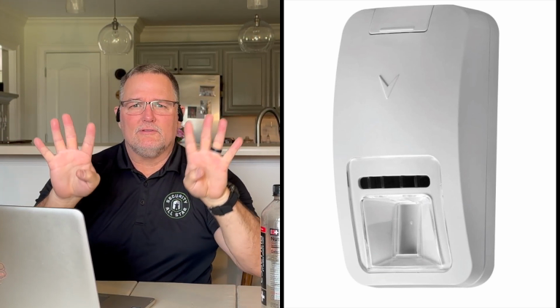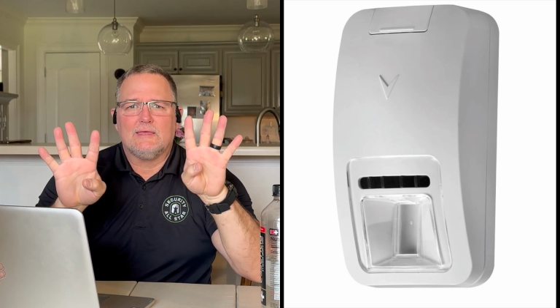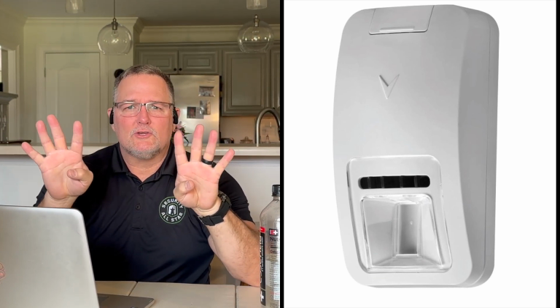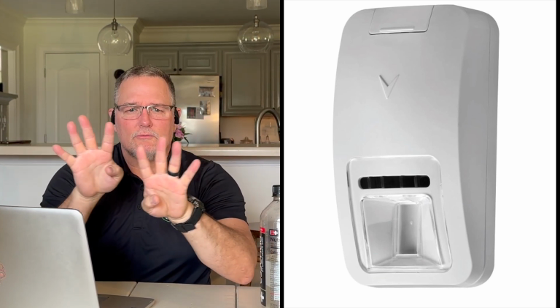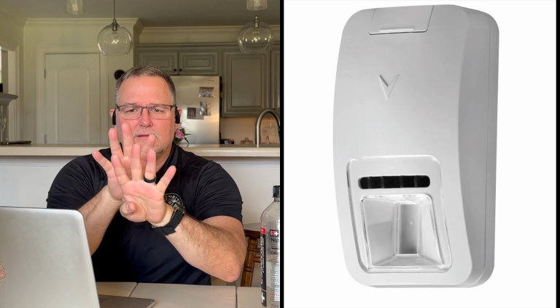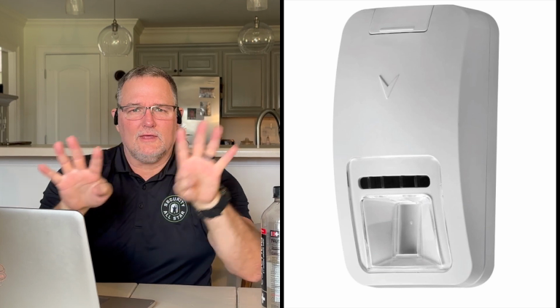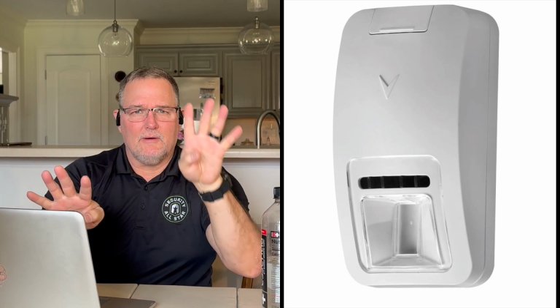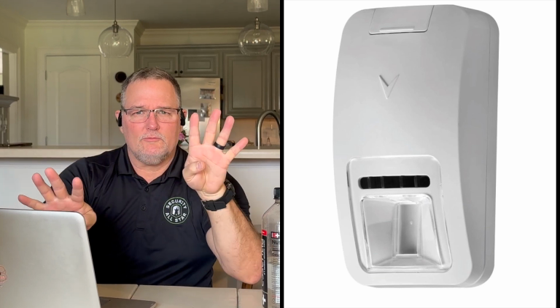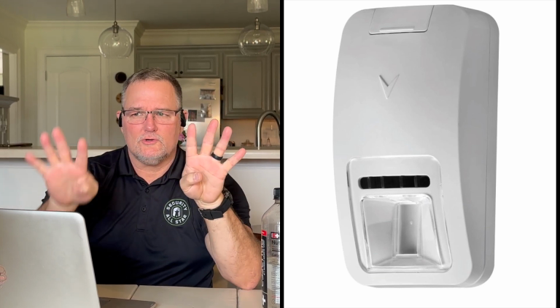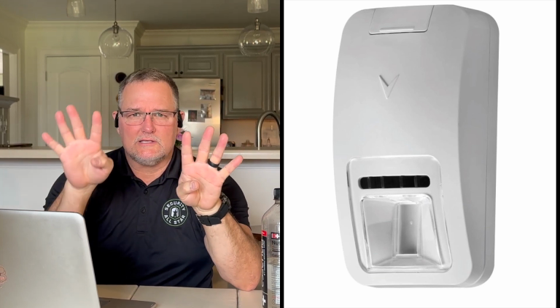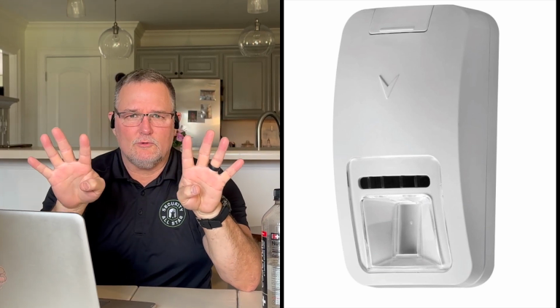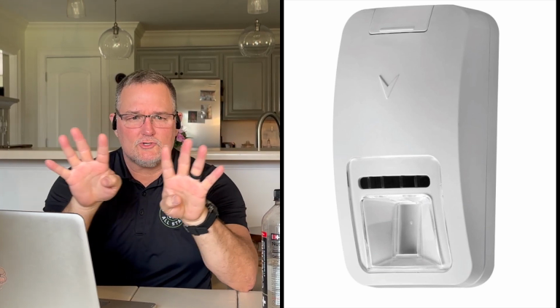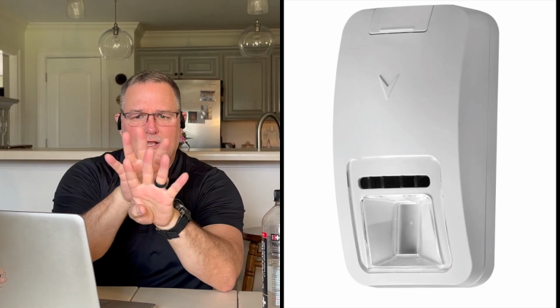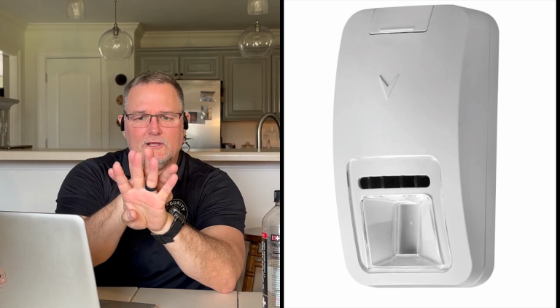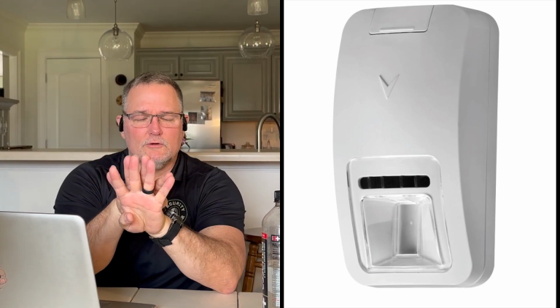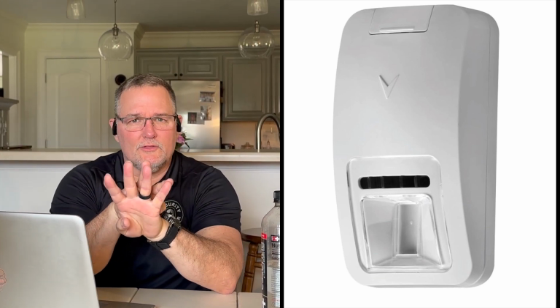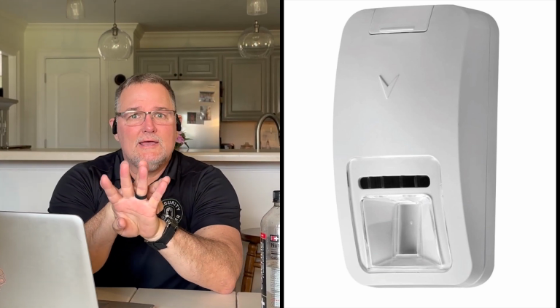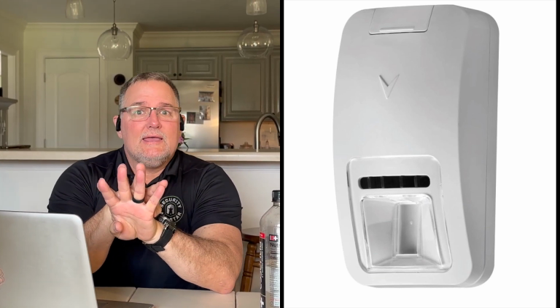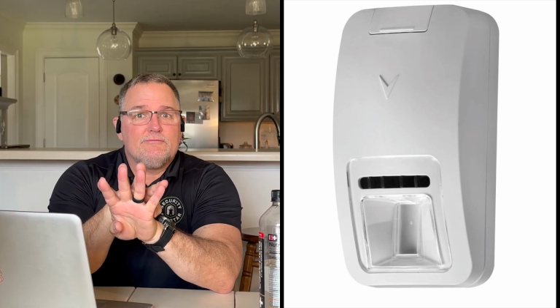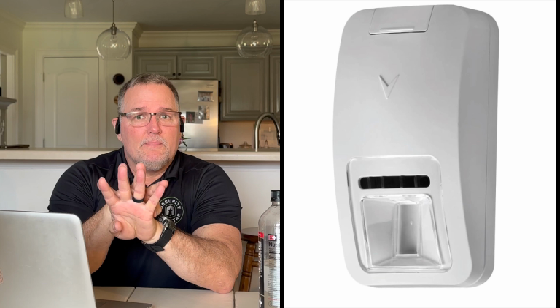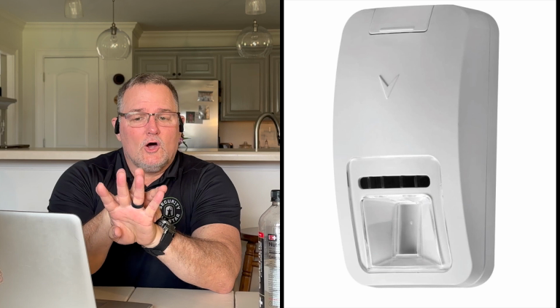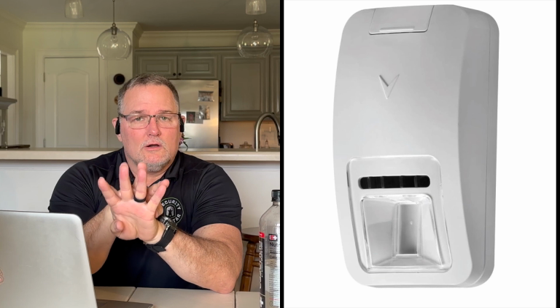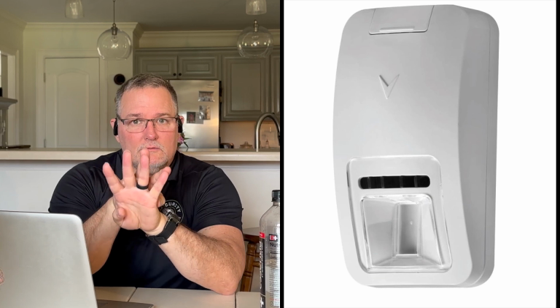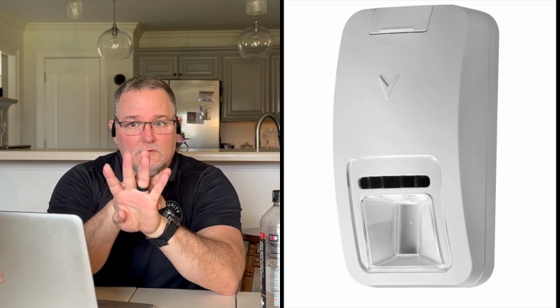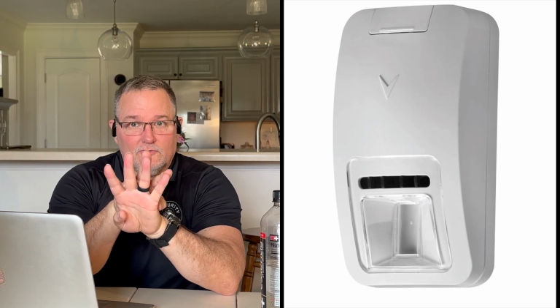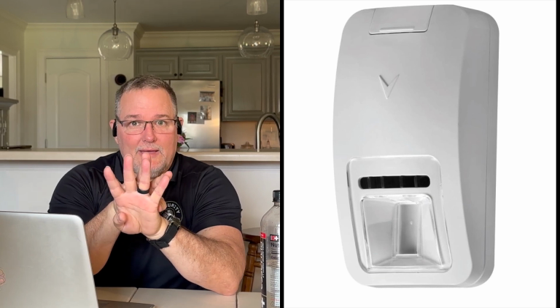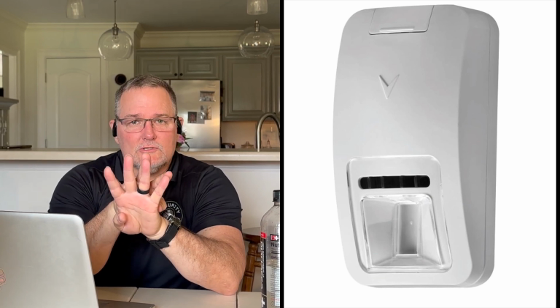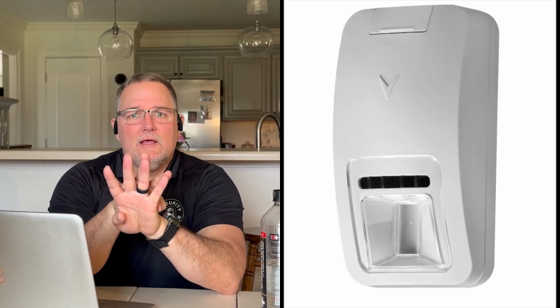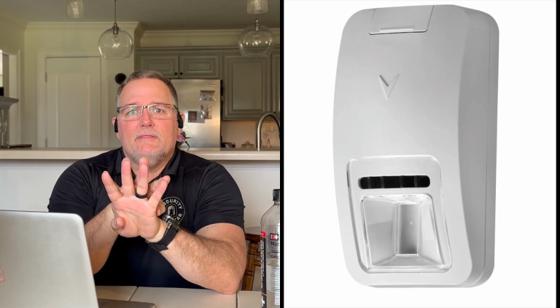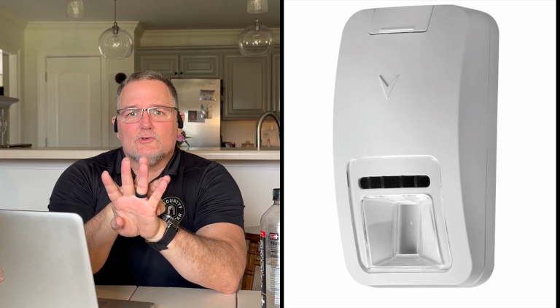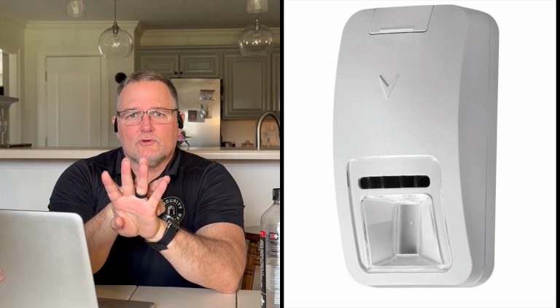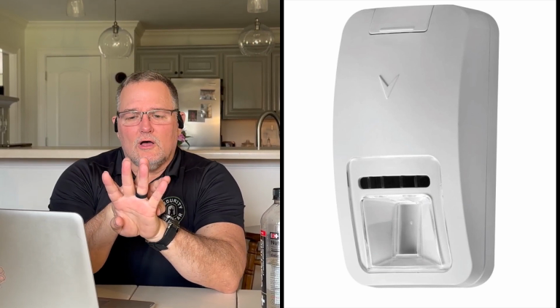When those two technologies come together, it takes the microwave picture and the infrared picture and overlays one over the other. If they are exact matches, then the motion sensor goes off.